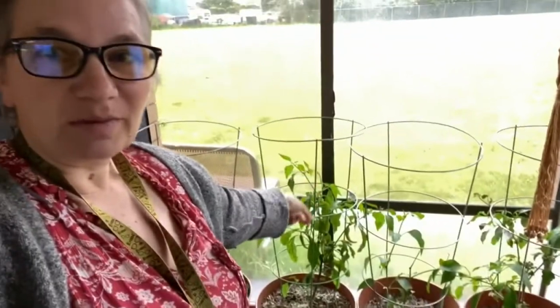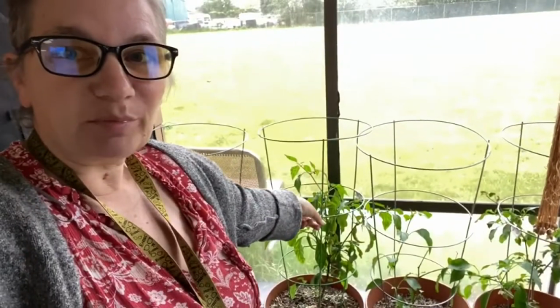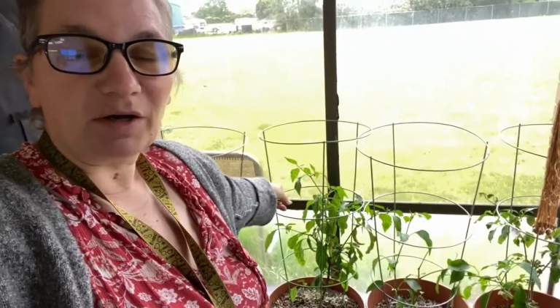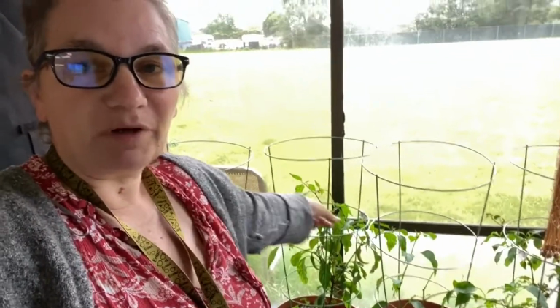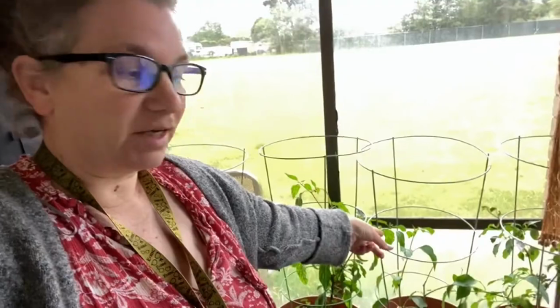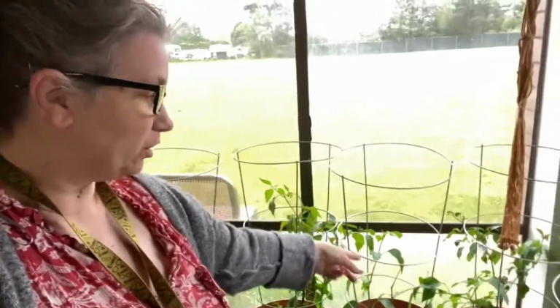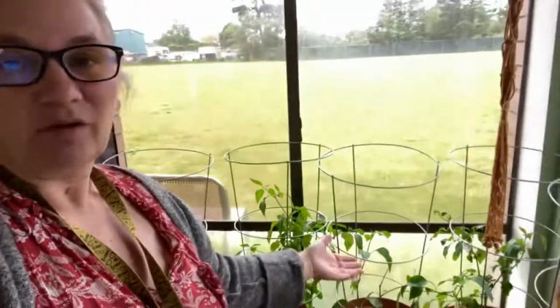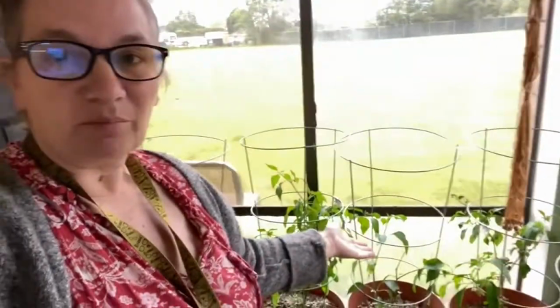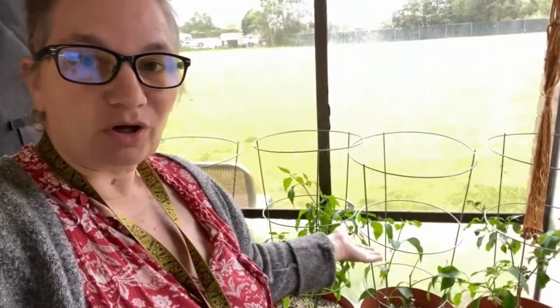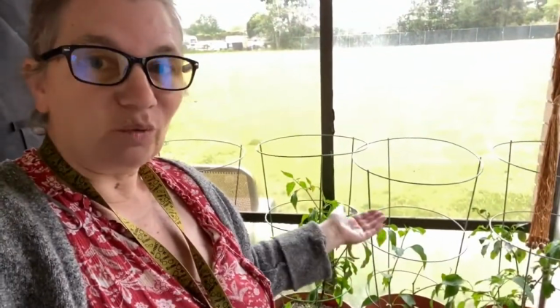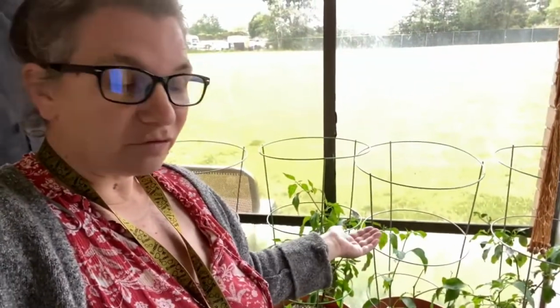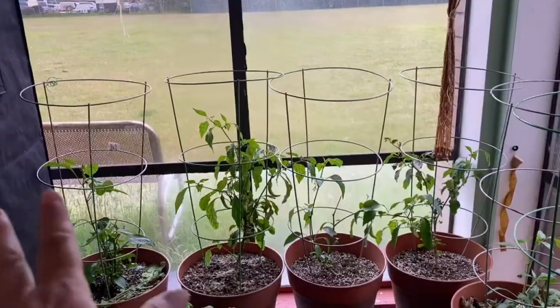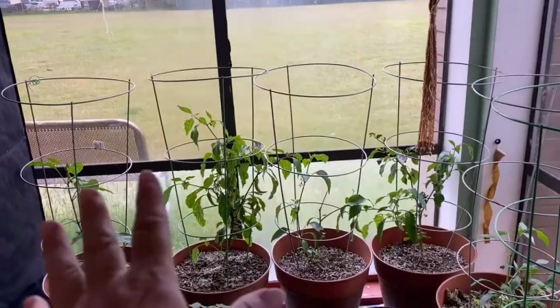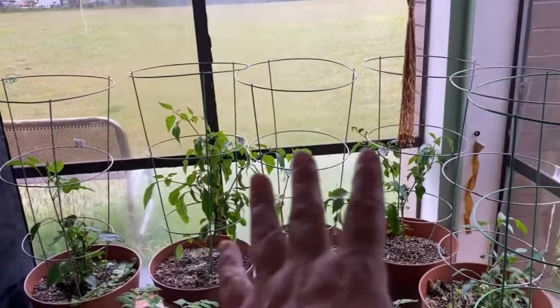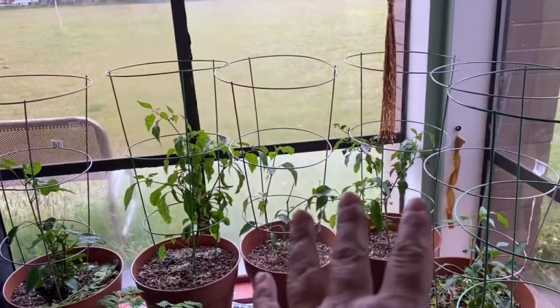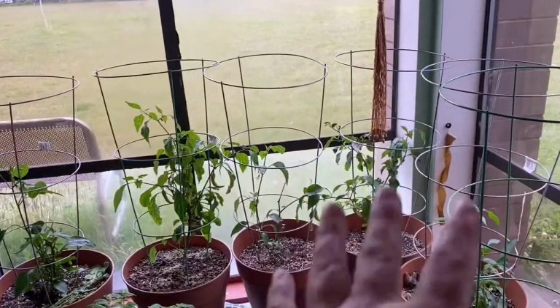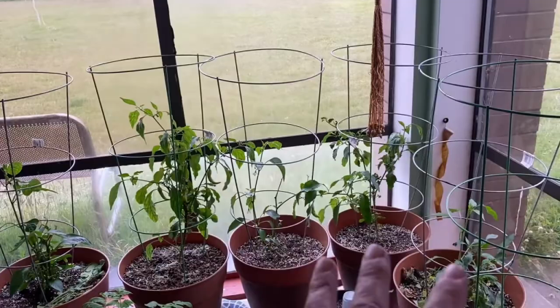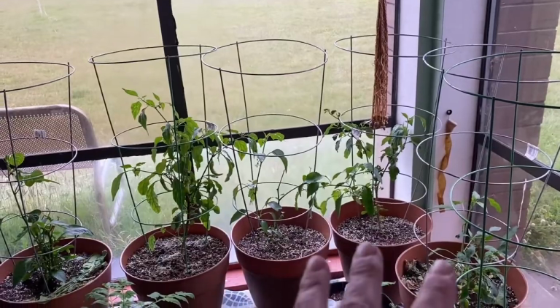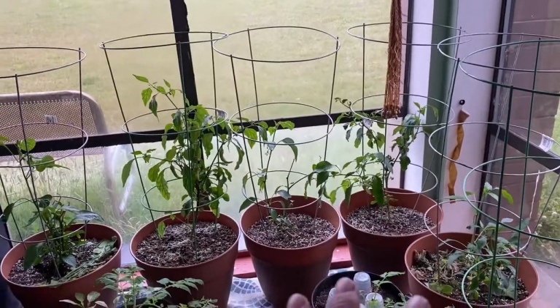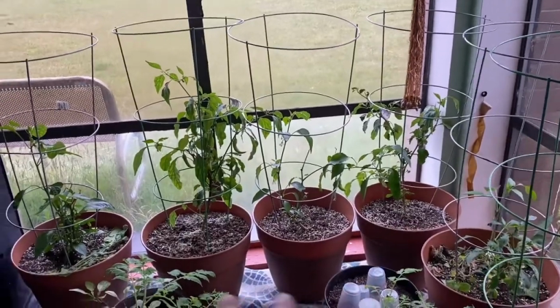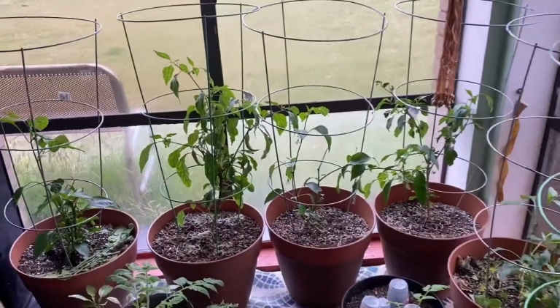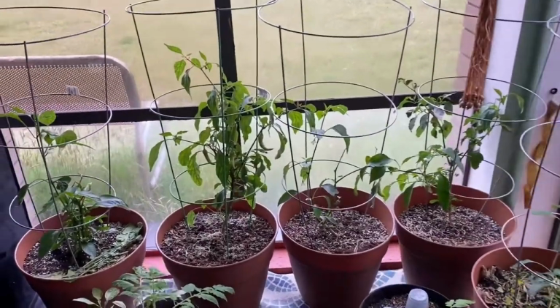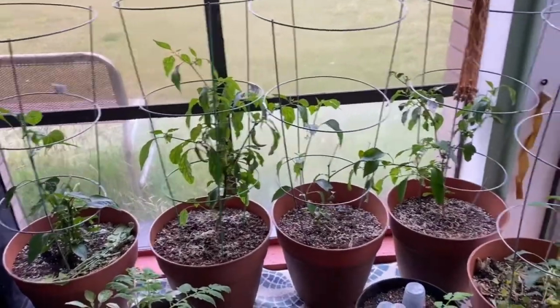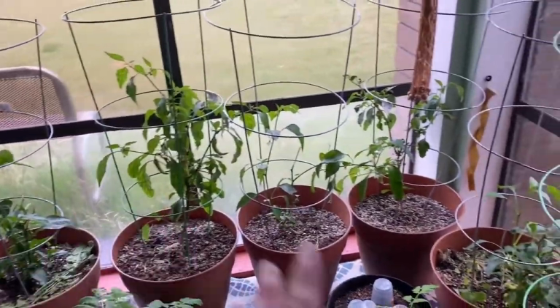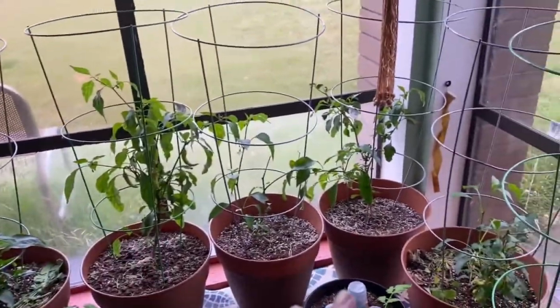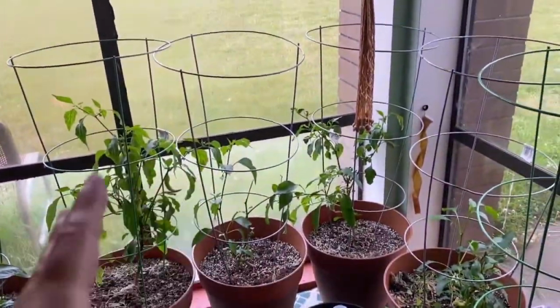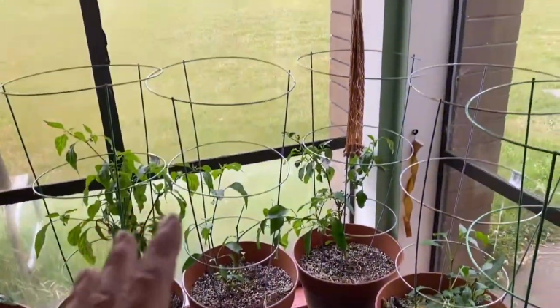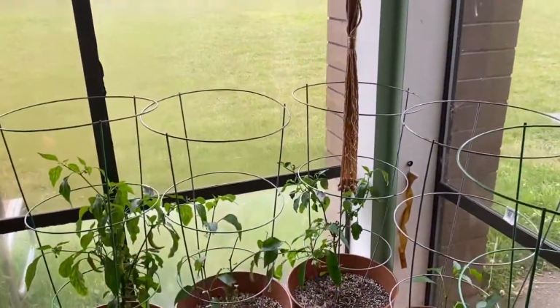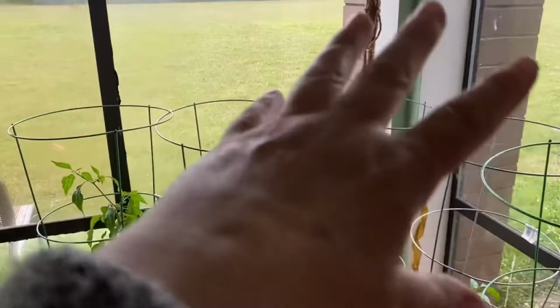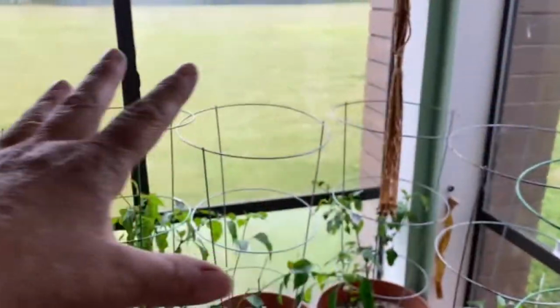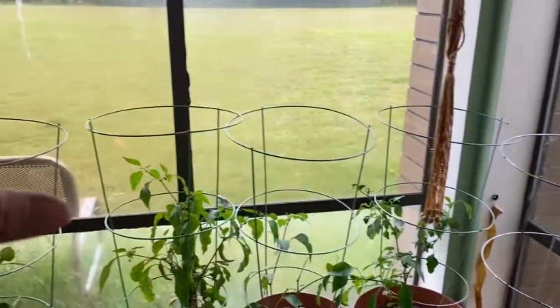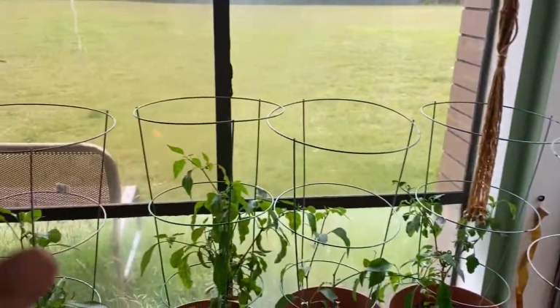These peppers I brought in from my garden last year and we've been getting peppers all winter off of them. I really think that's only because I had them in this window and not under a grow light. The peppers are more compact, they do fine, but the tomatoes they just became this unruly mess.